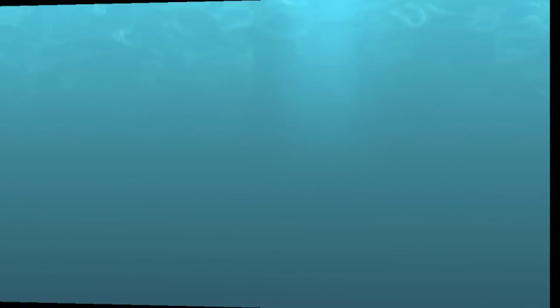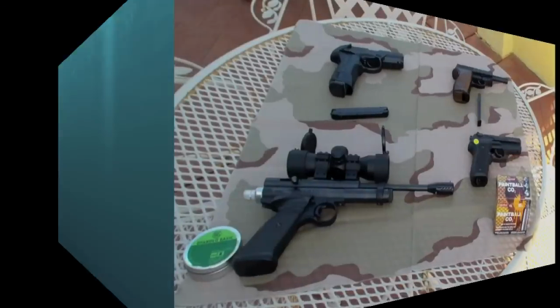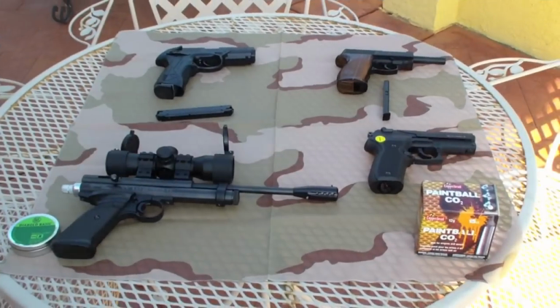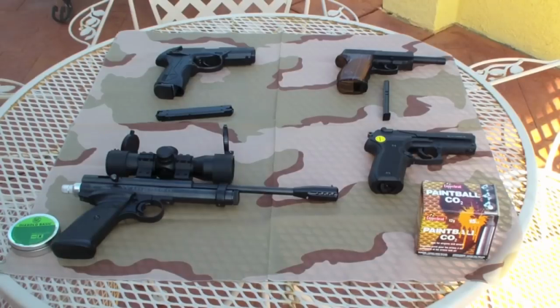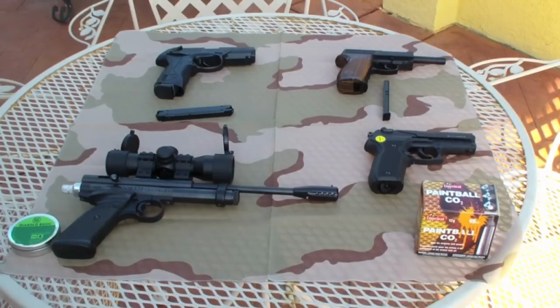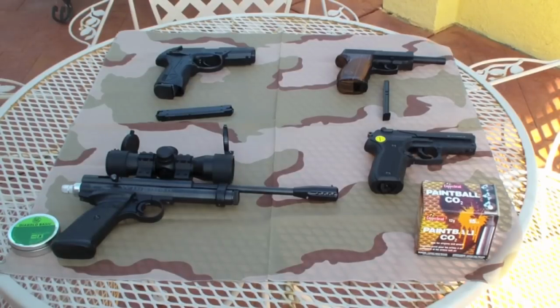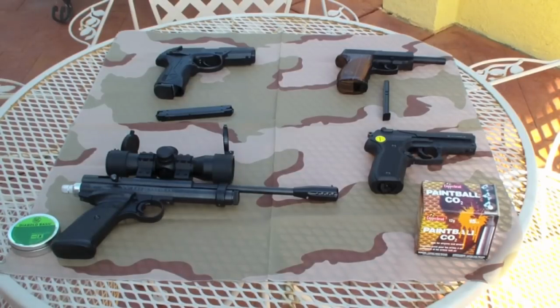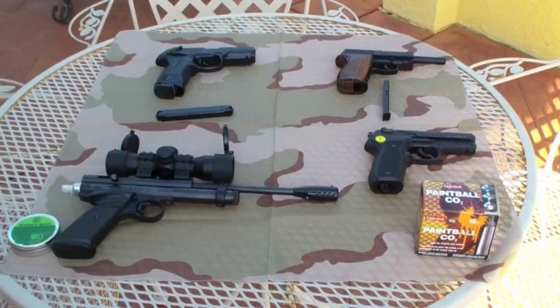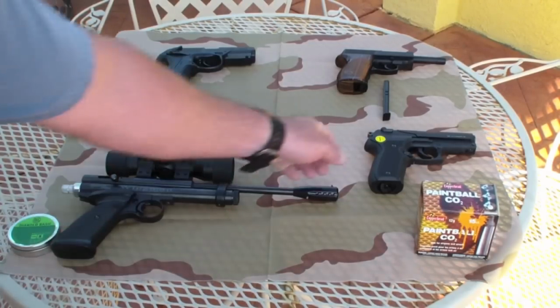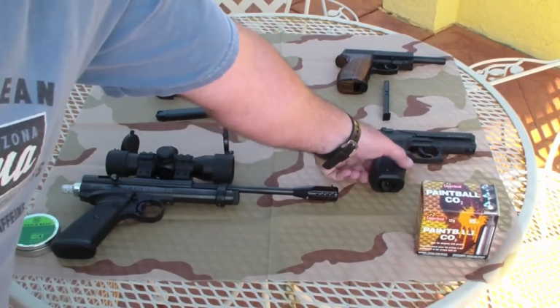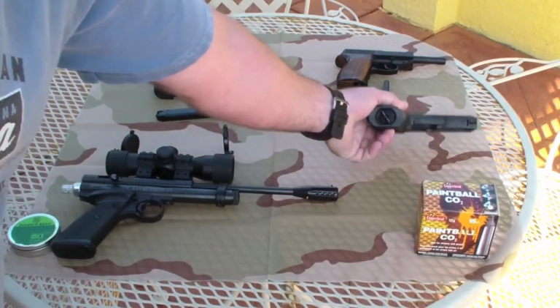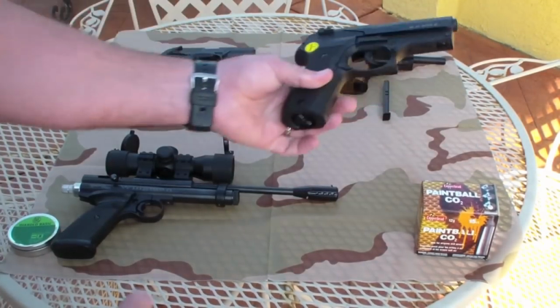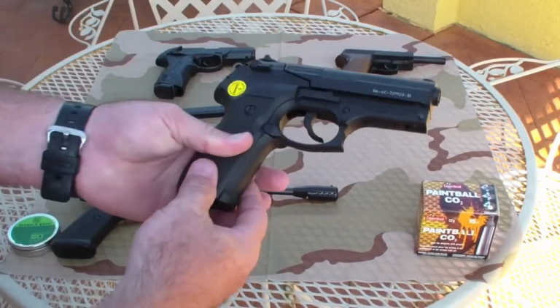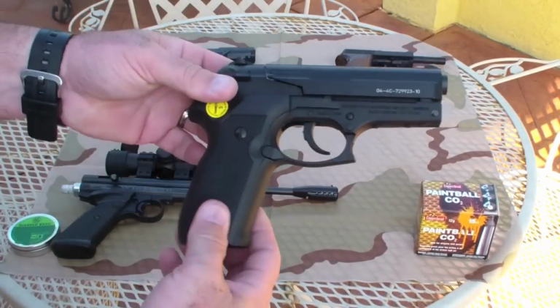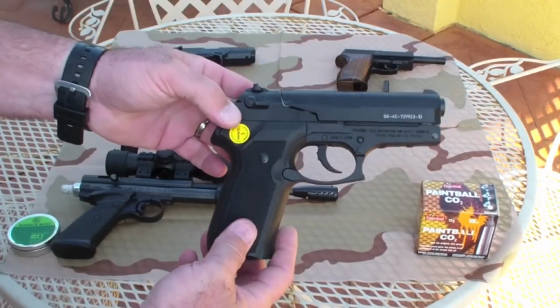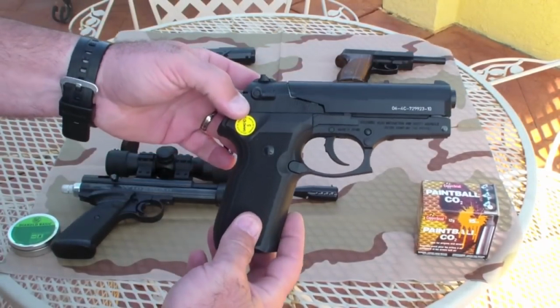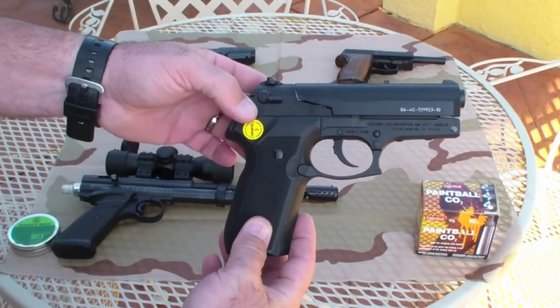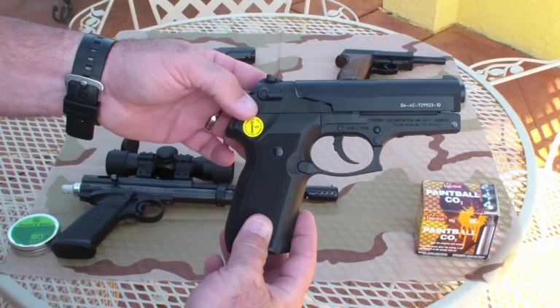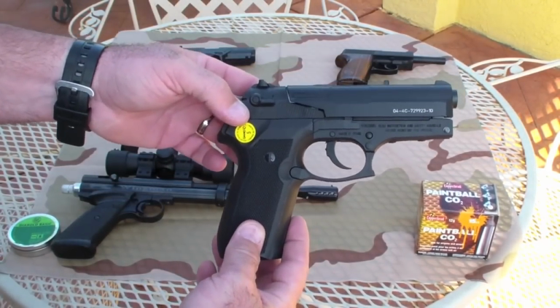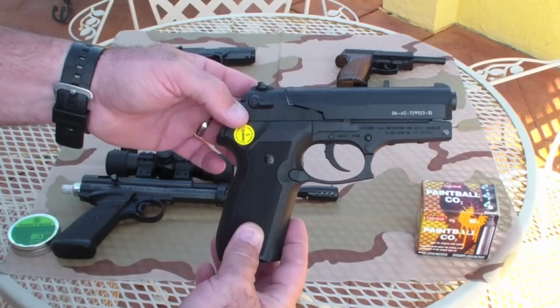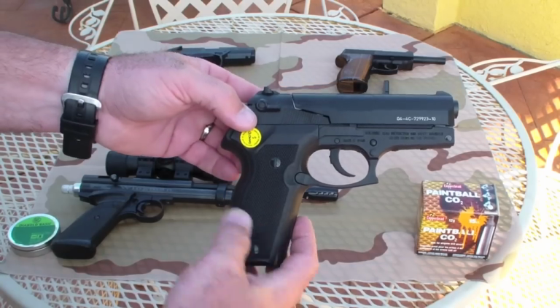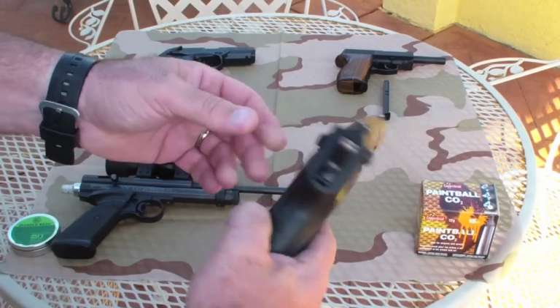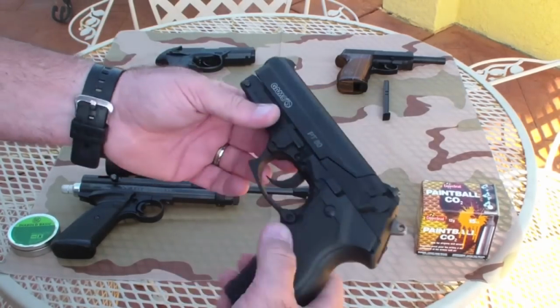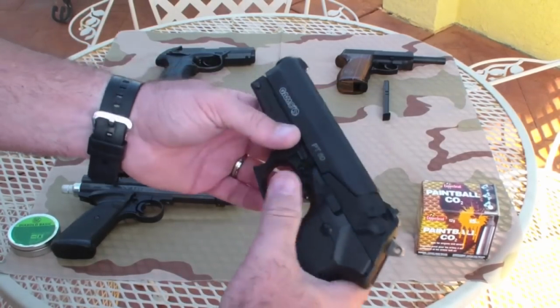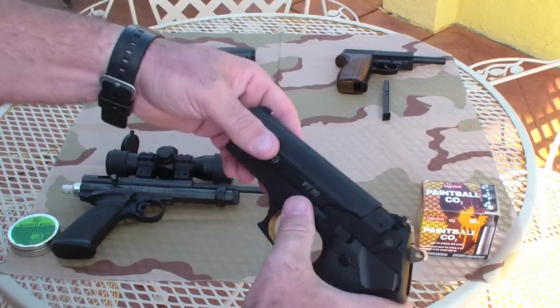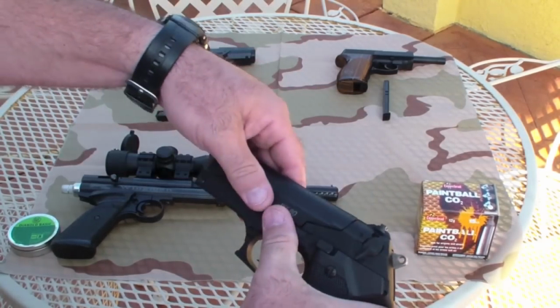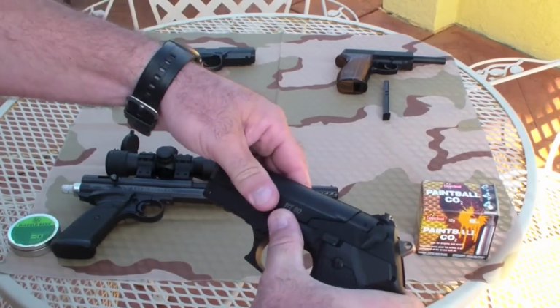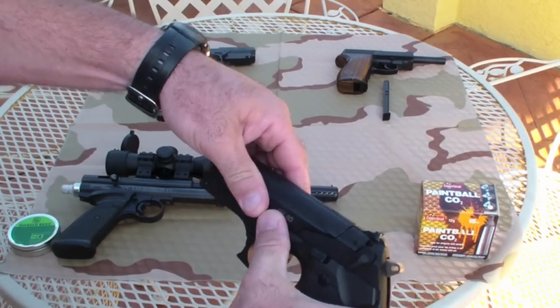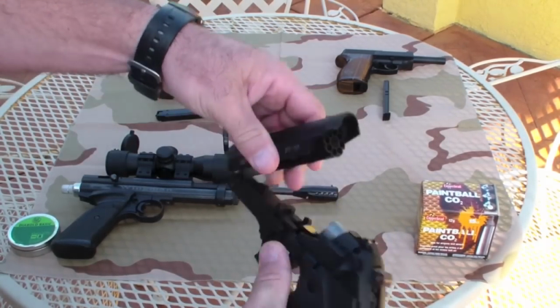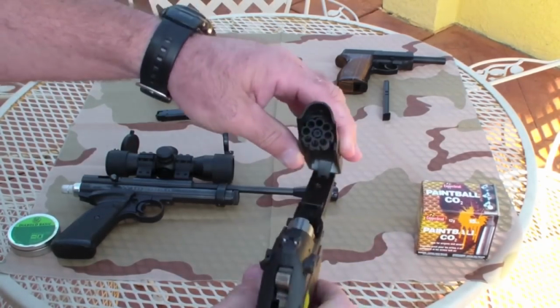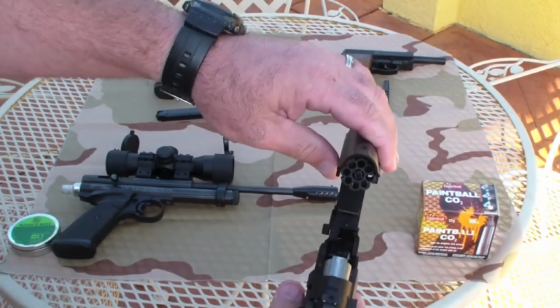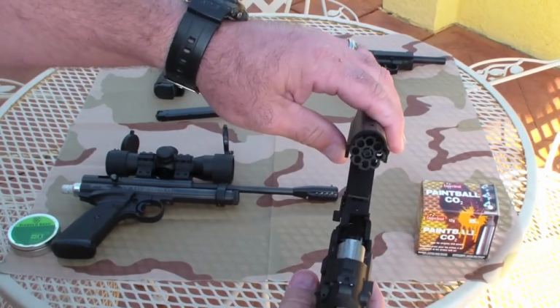Today we're going to be showcasing the Gamo PT-80. It is a .177 pellet air pistol. Safety check this before we start — it's not loaded.